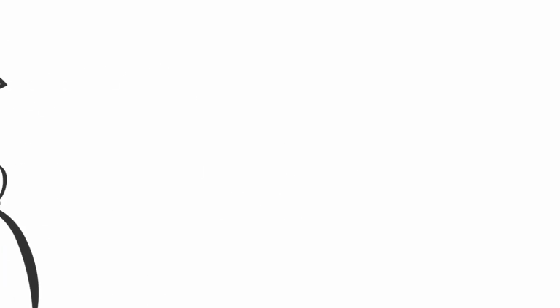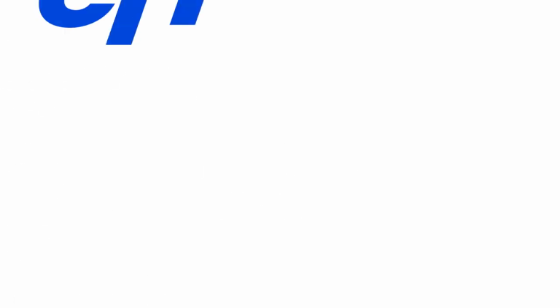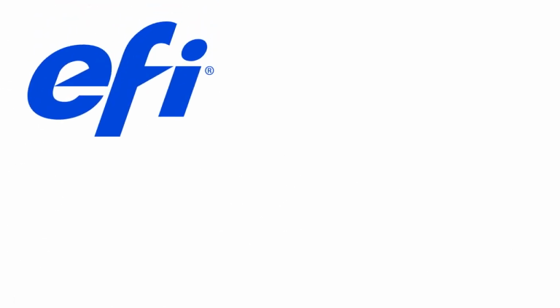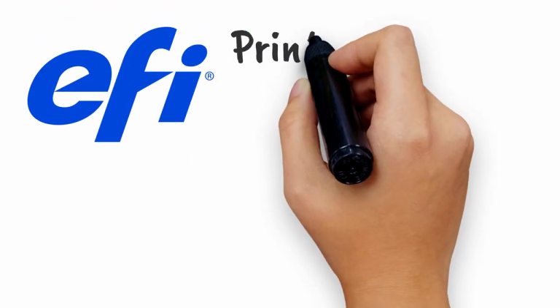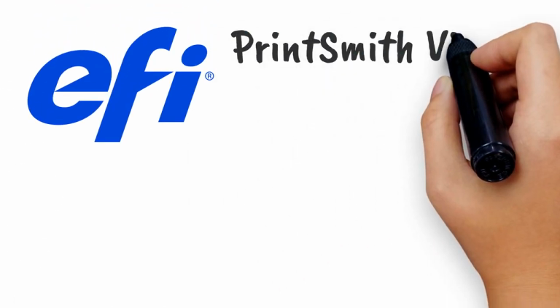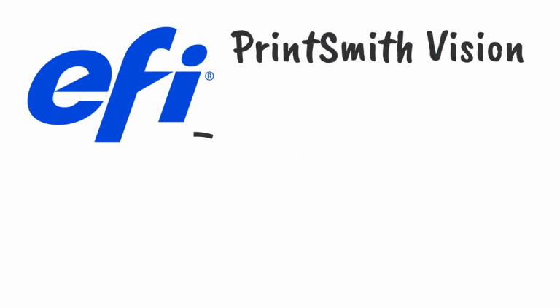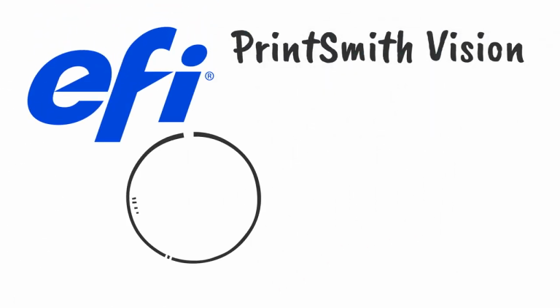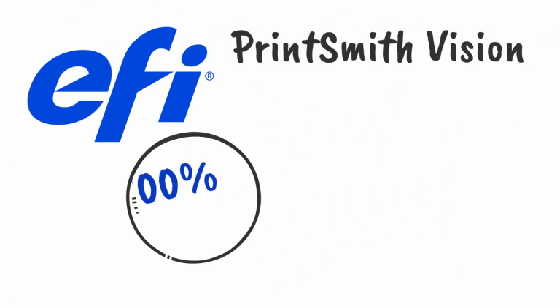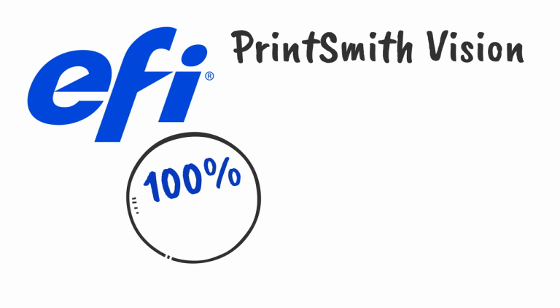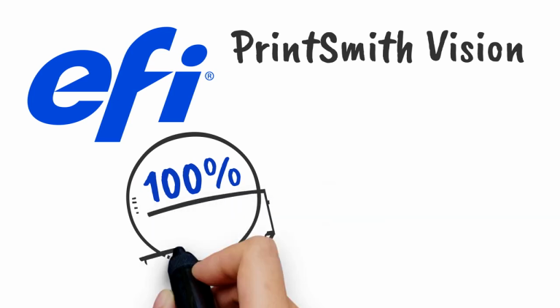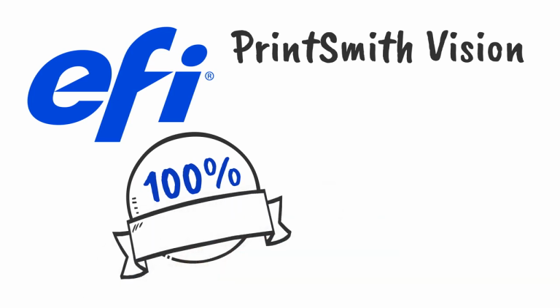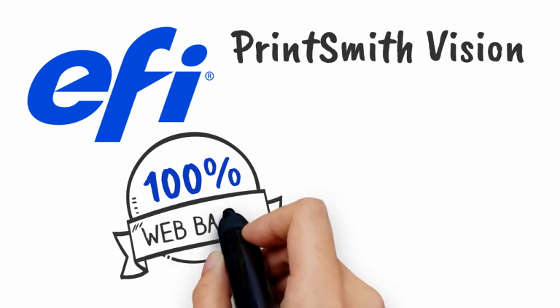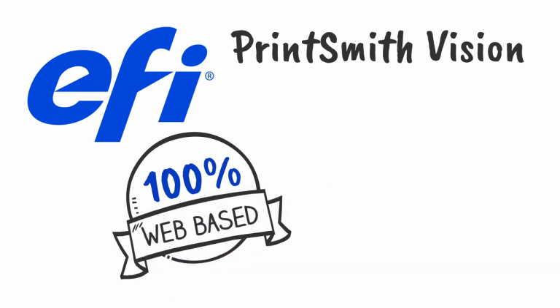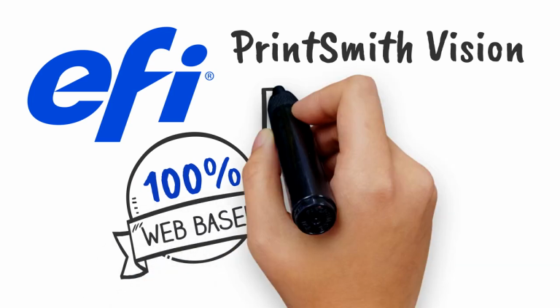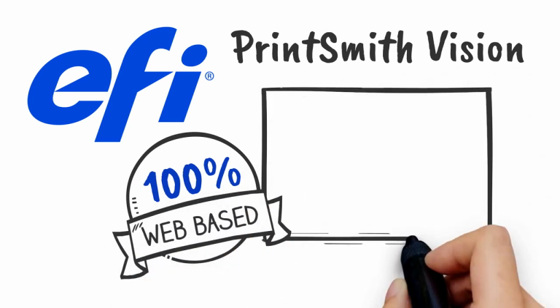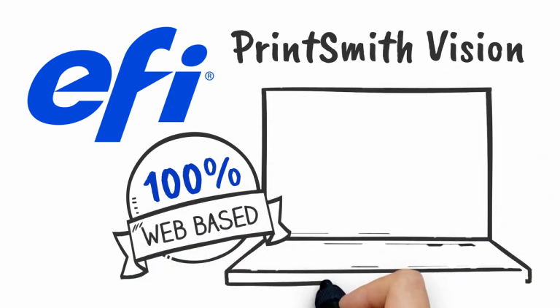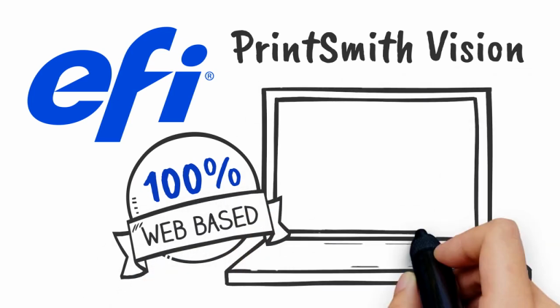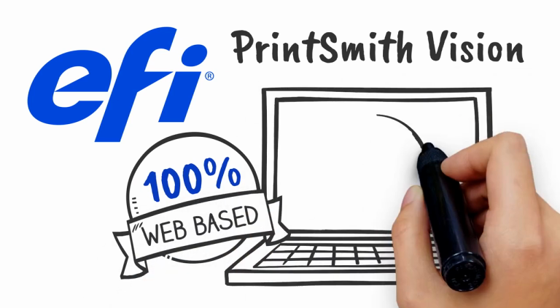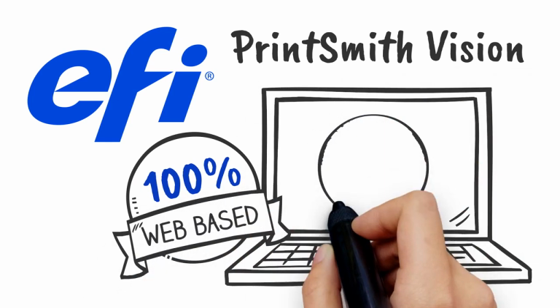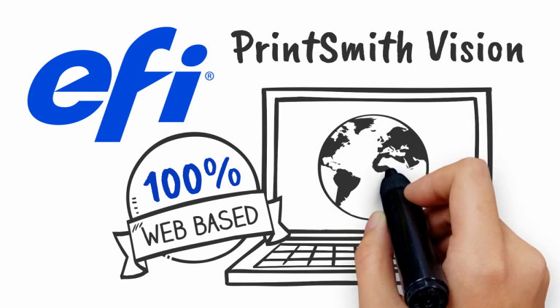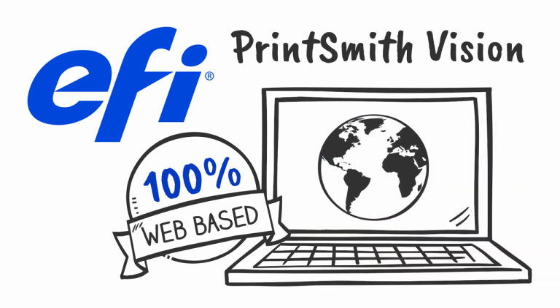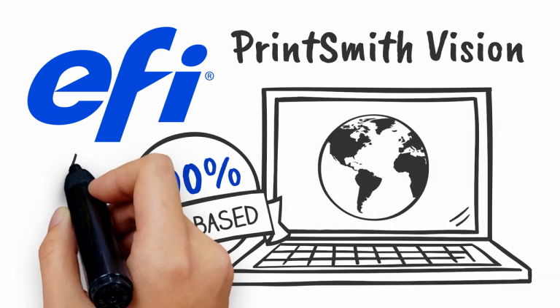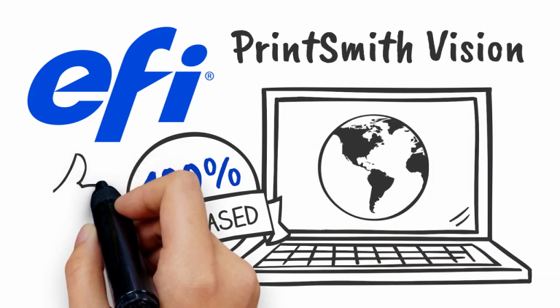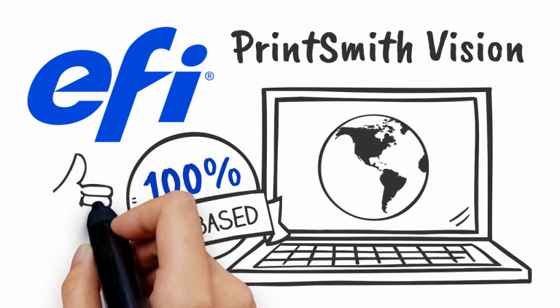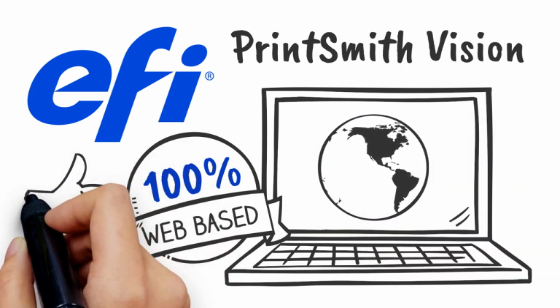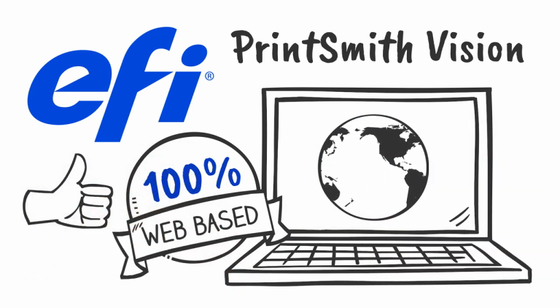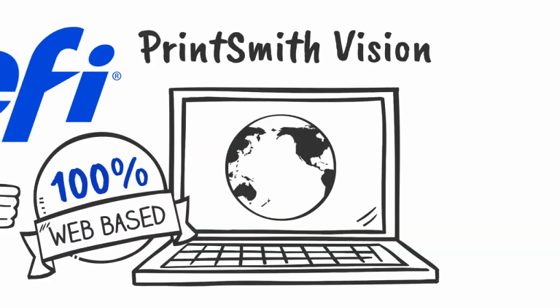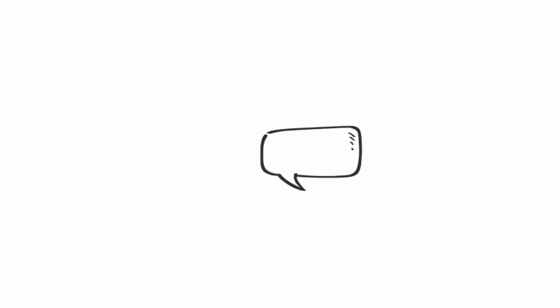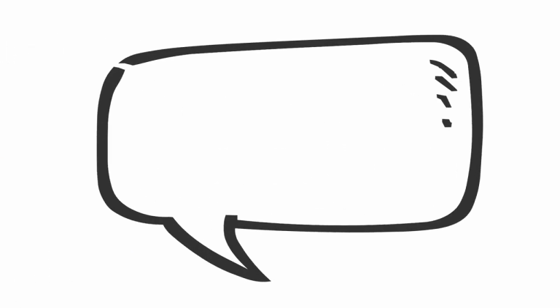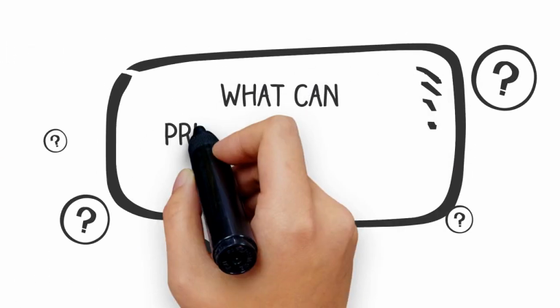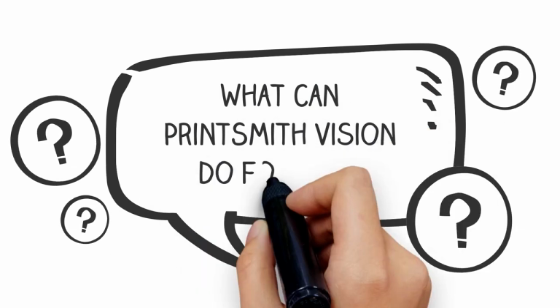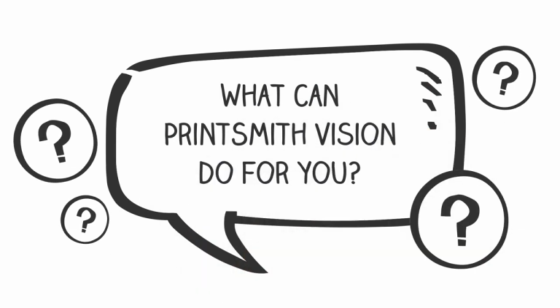It's time to give your print business the vision and tools it needs to stay competitive and grow. EFI PrintSmith Vision is a 100% web-based solution with the widest range of device compatibility and functionality that optimizes every aspect of your business and provides a platform for future growth. So what can PrintSmith Vision do for you?